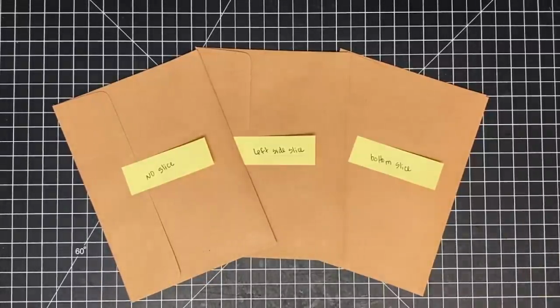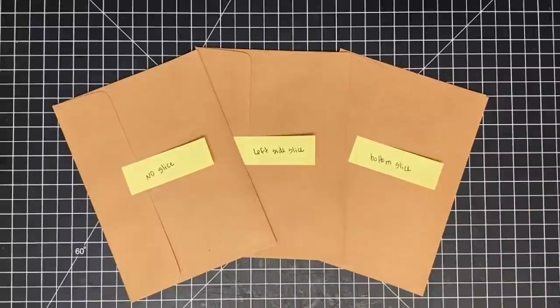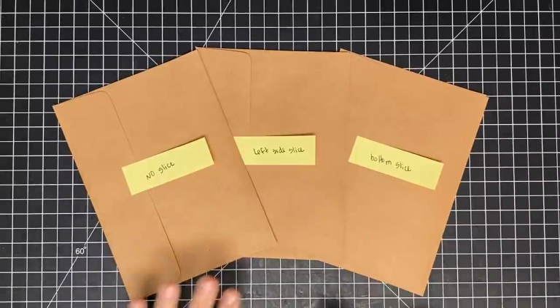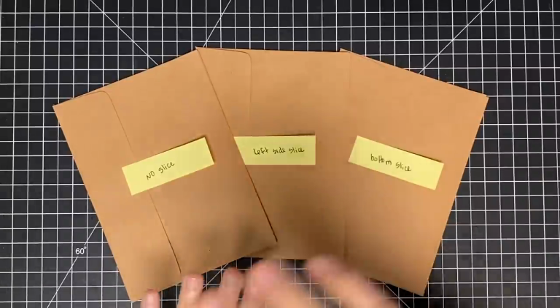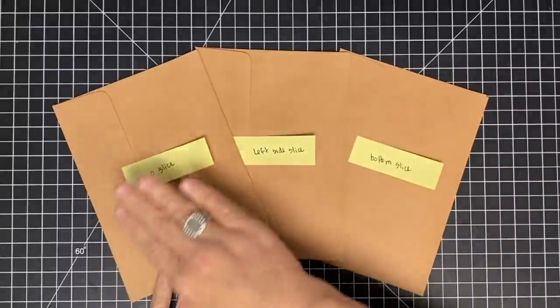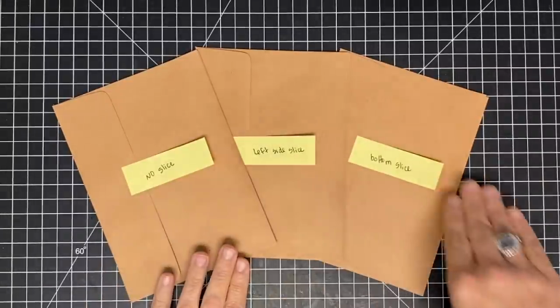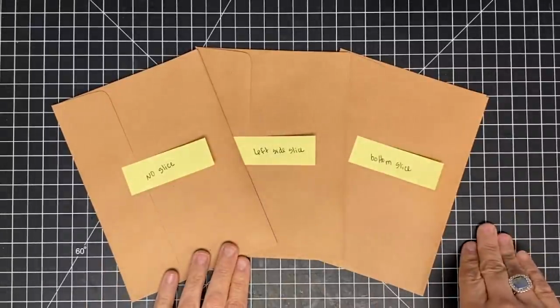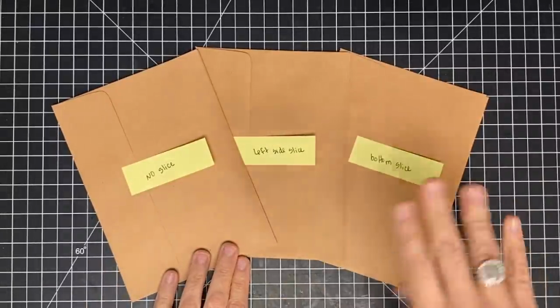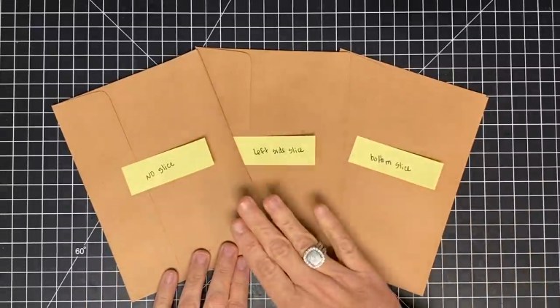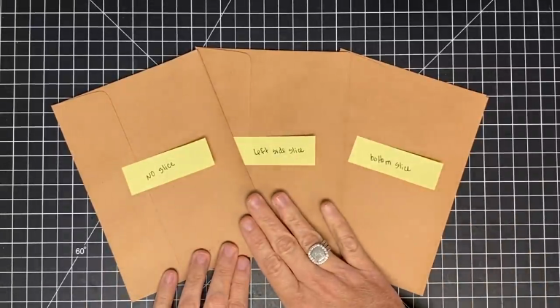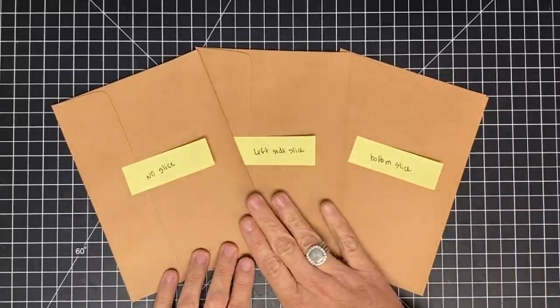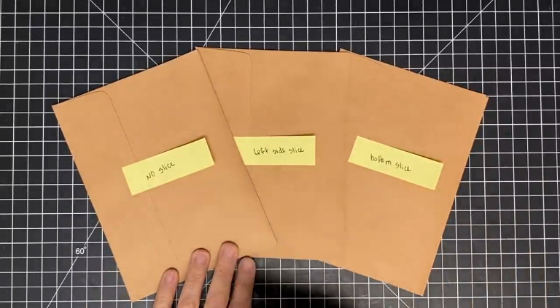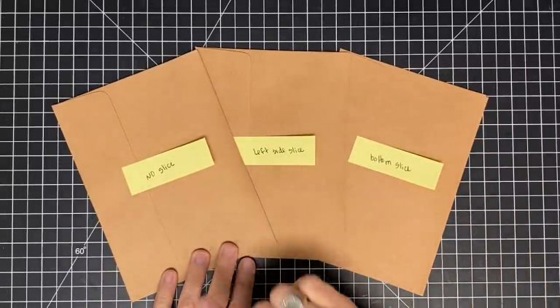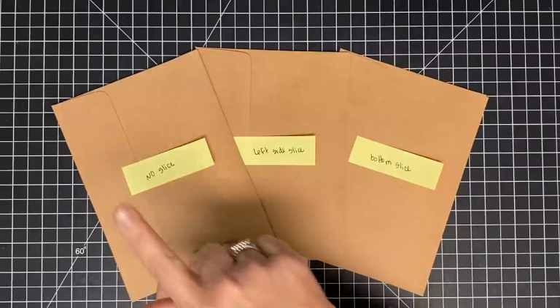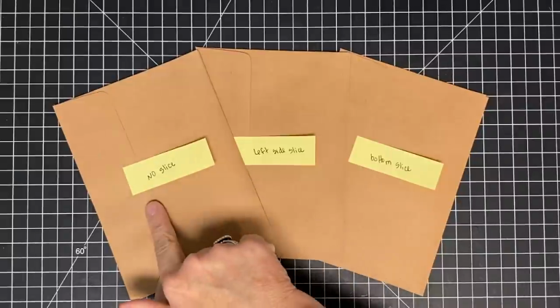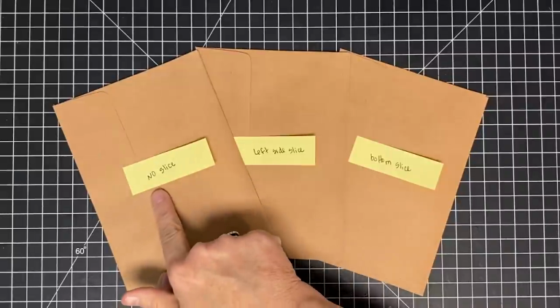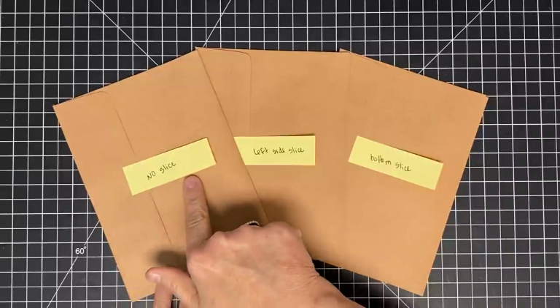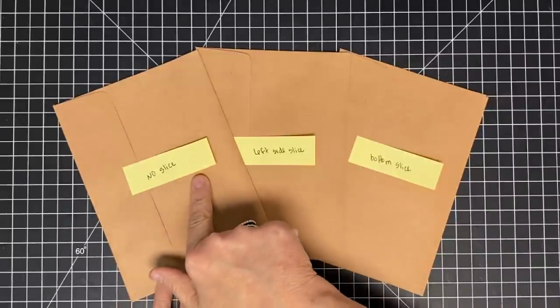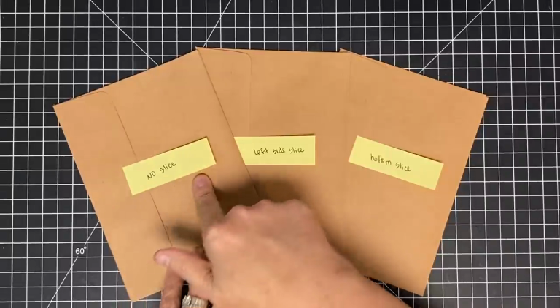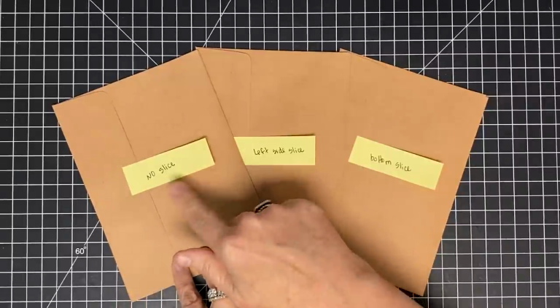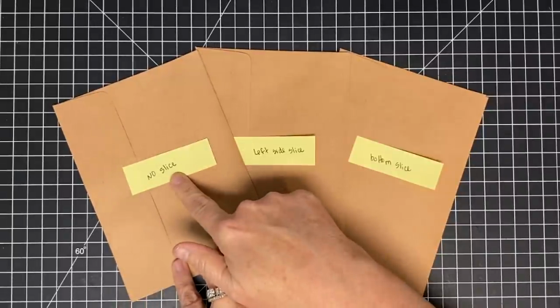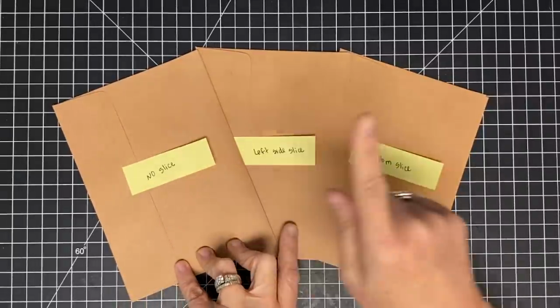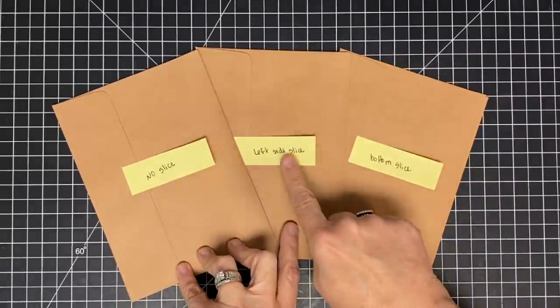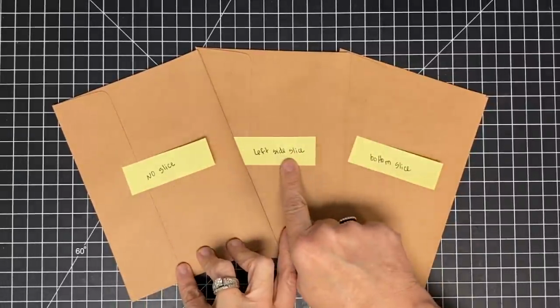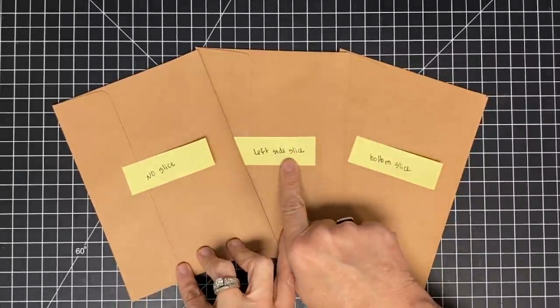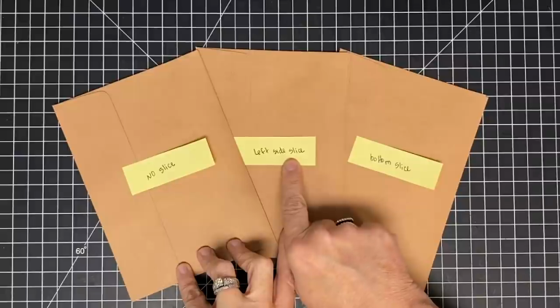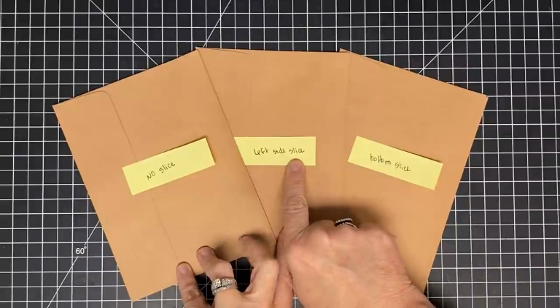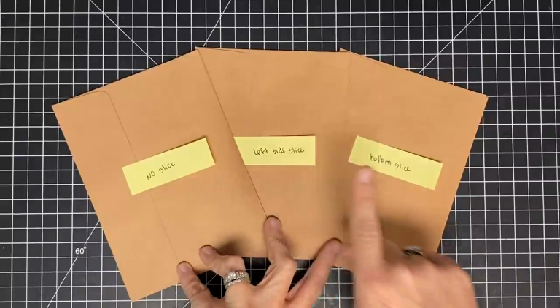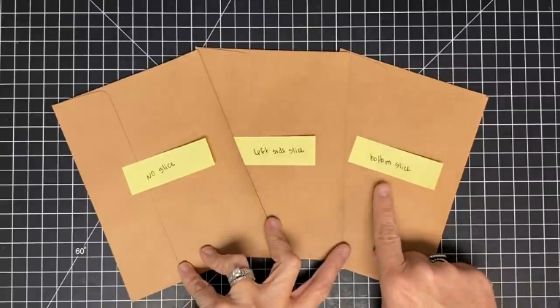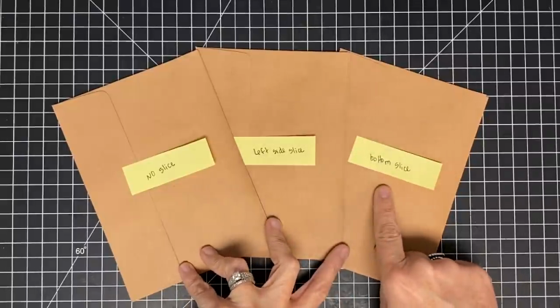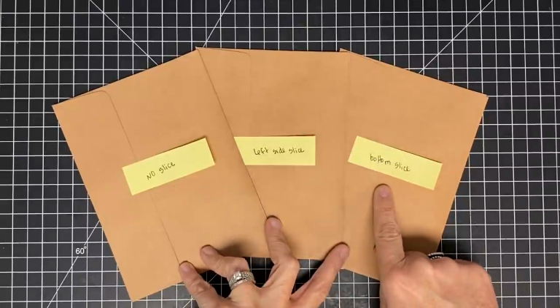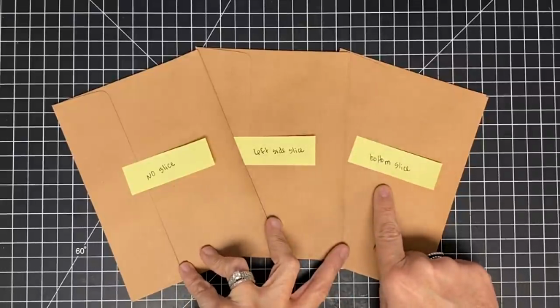Here's what you're going to need: six envelopes. I'm using five by sevens. You're going to need two that you do not slice, two that we're going to slice on the left-hand side, and two we're going to slice on the bottom.